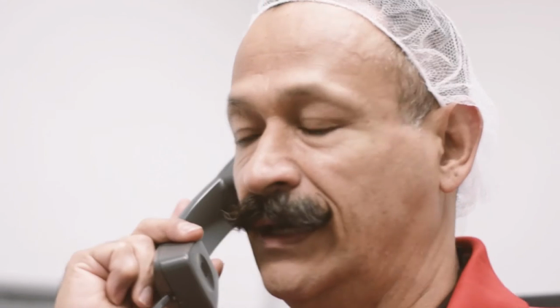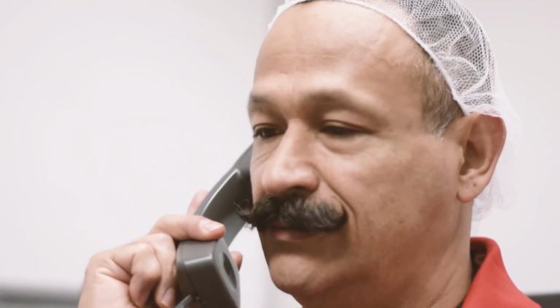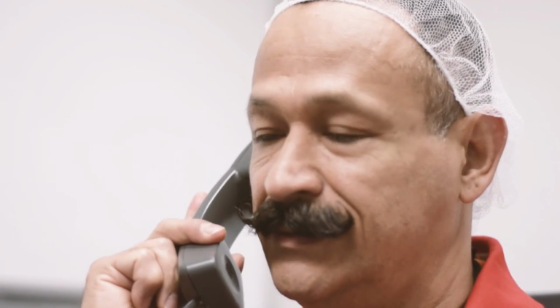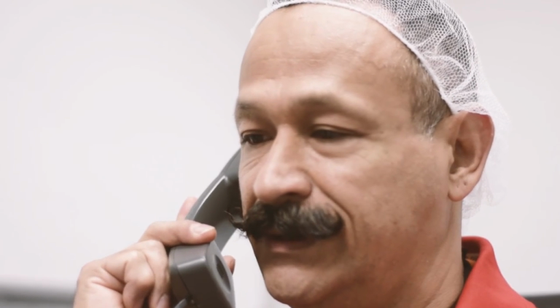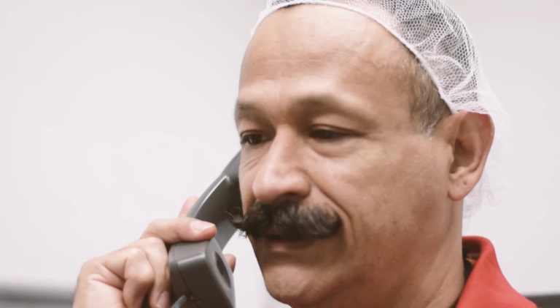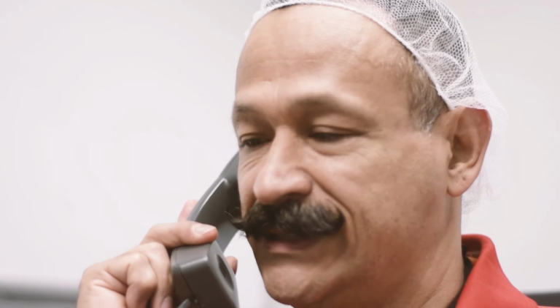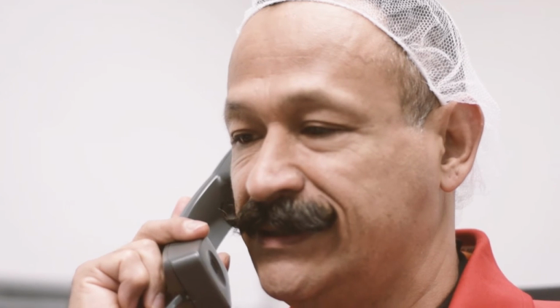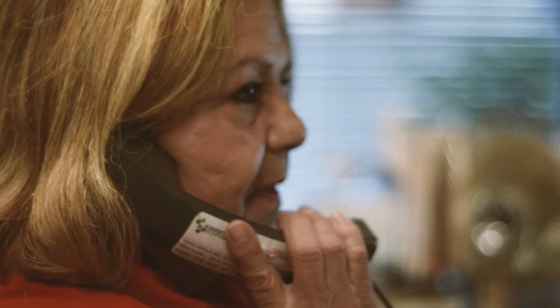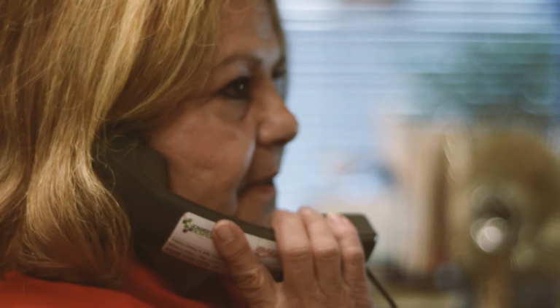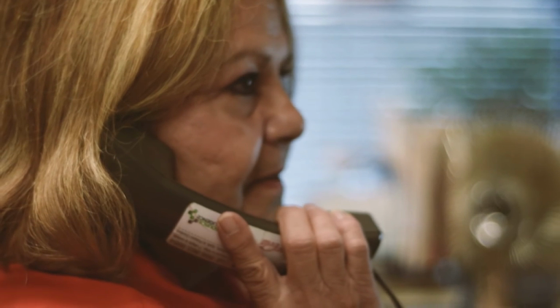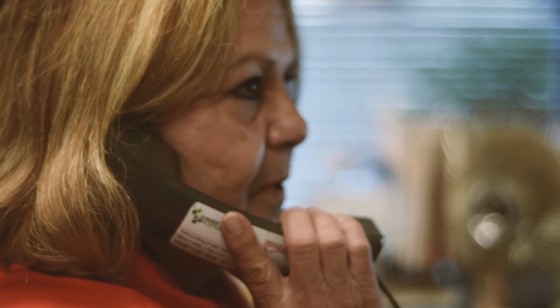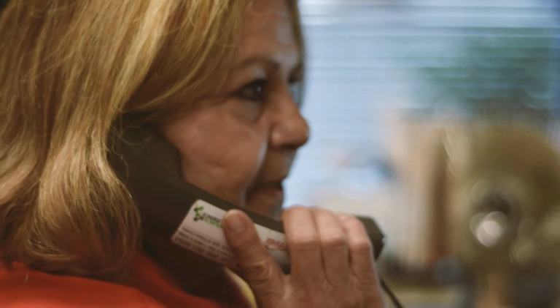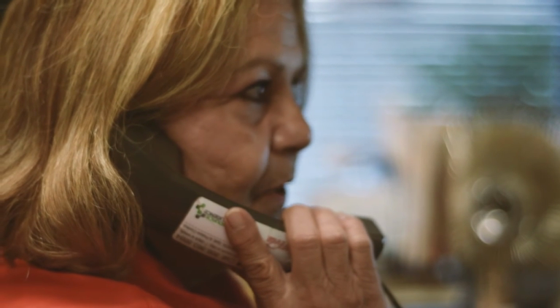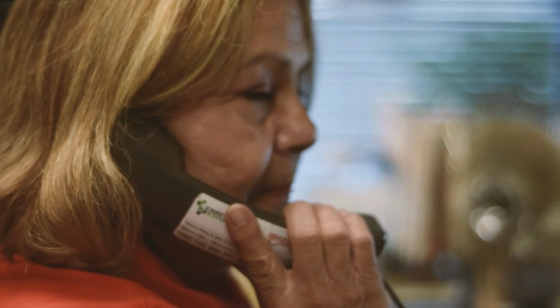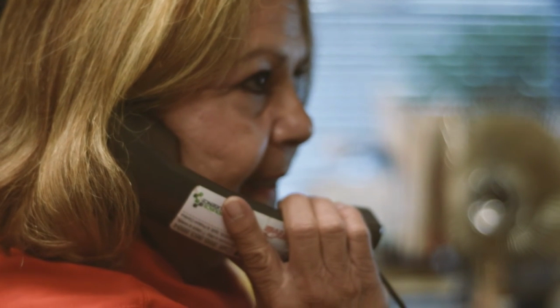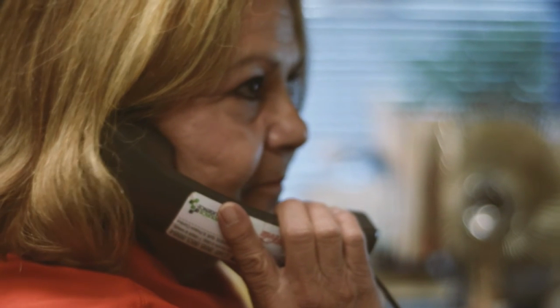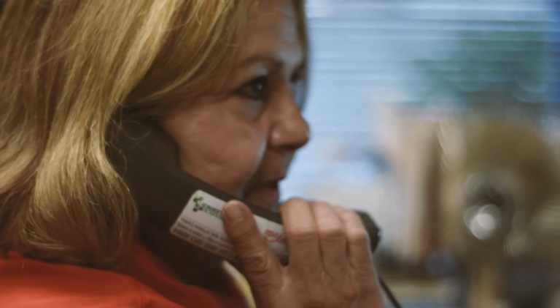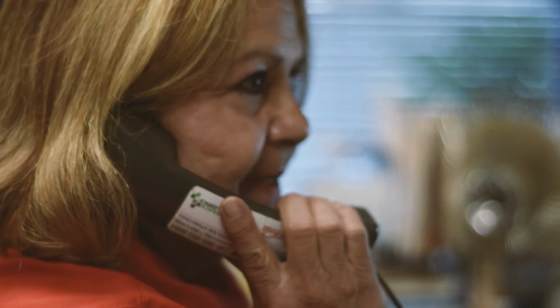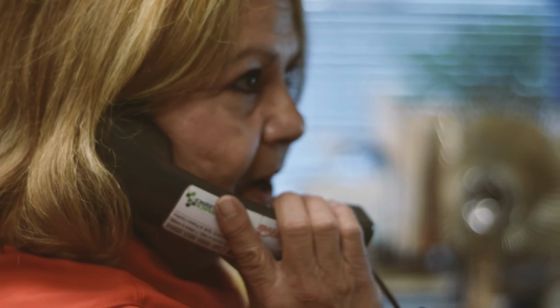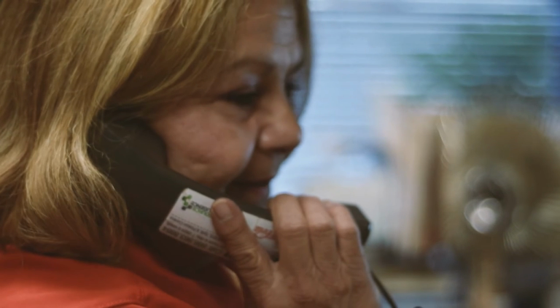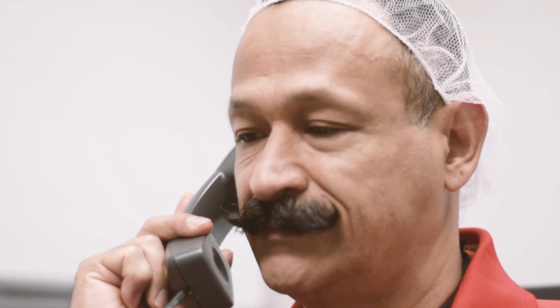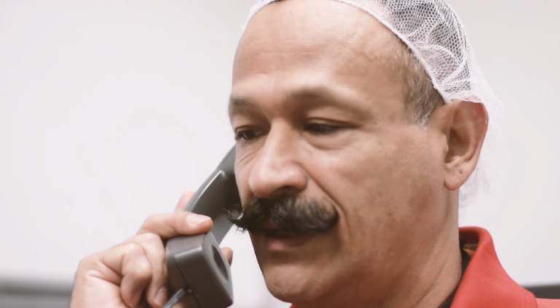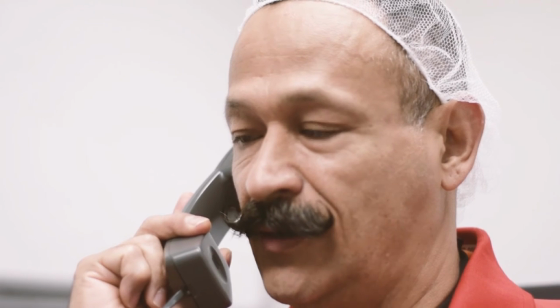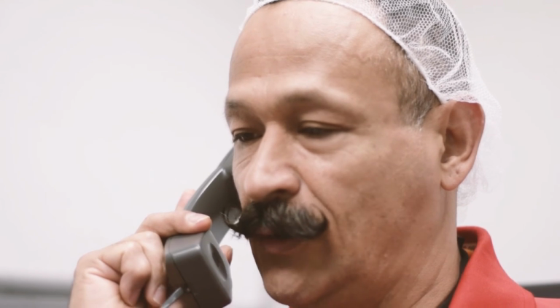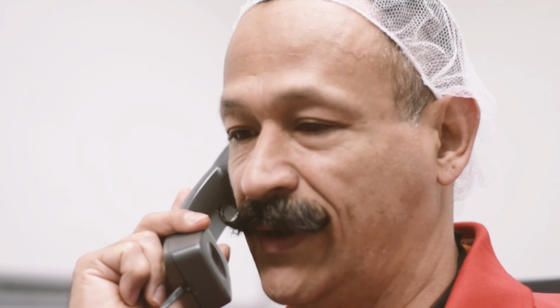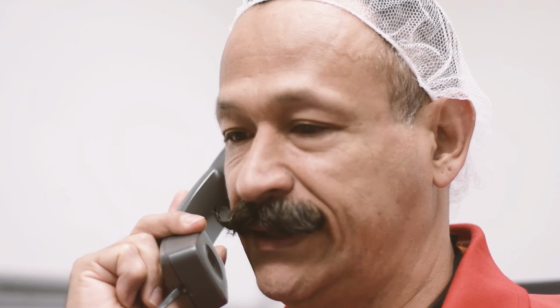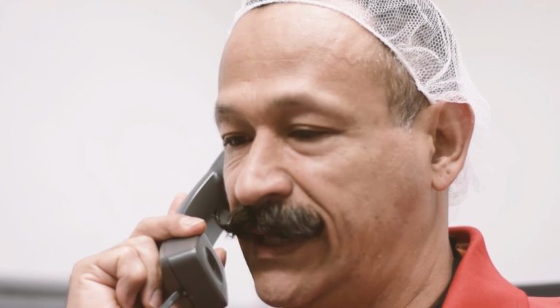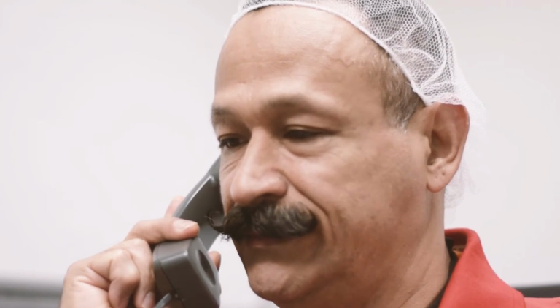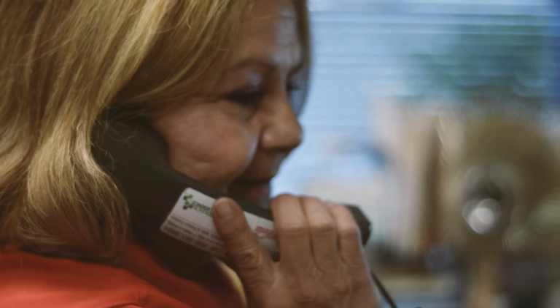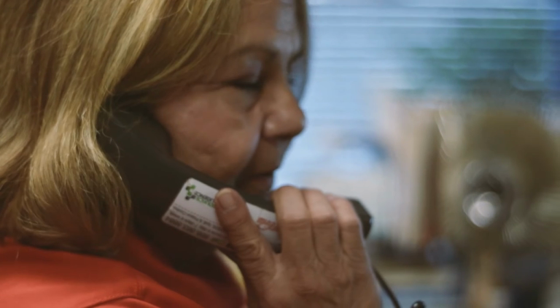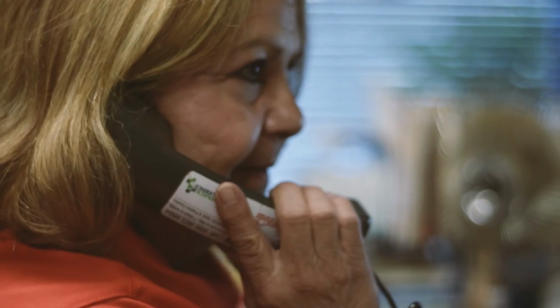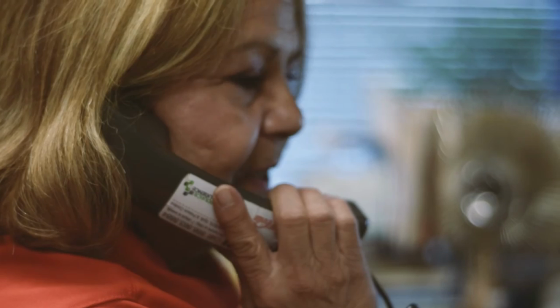John, someone is here to see you — Annette, from CCR. Alright, I will be right there. Thank you.